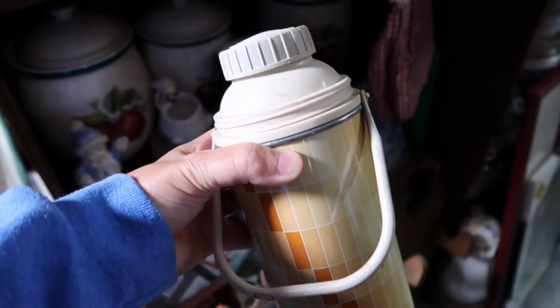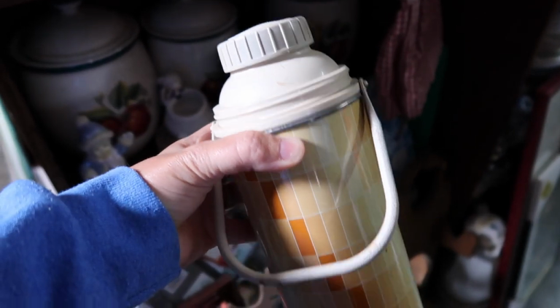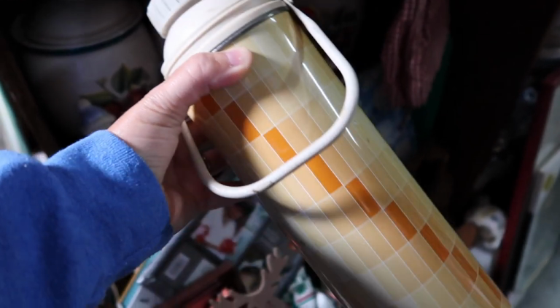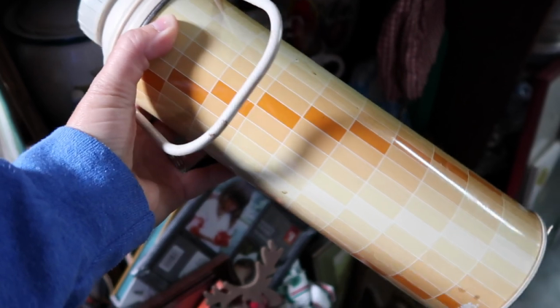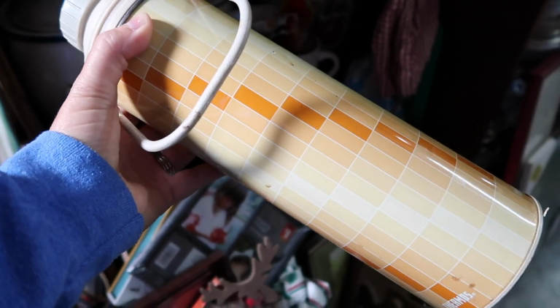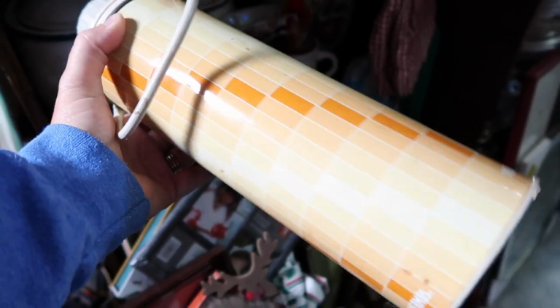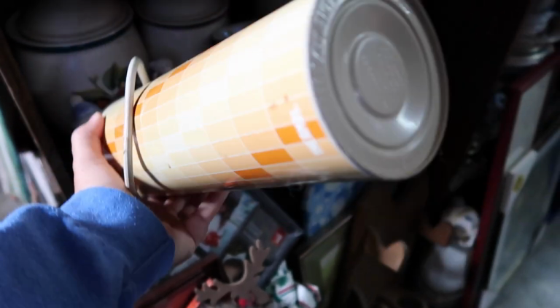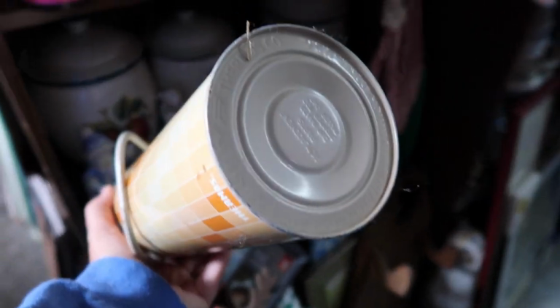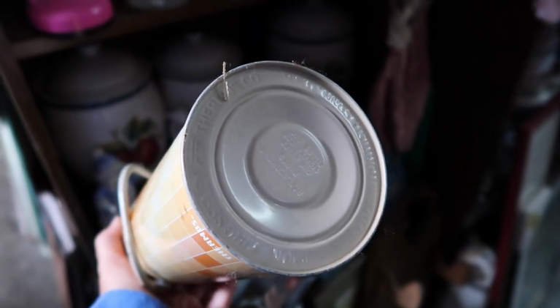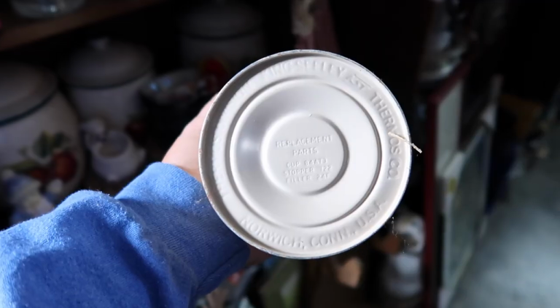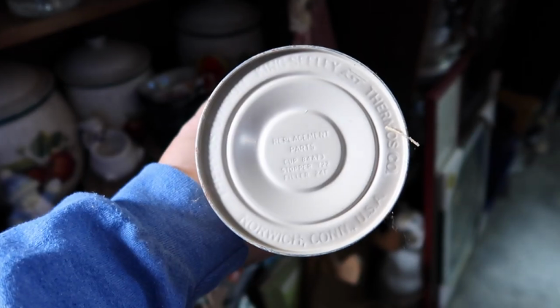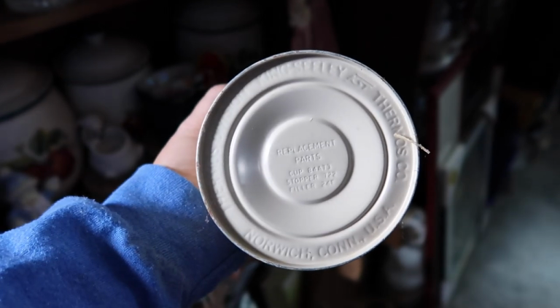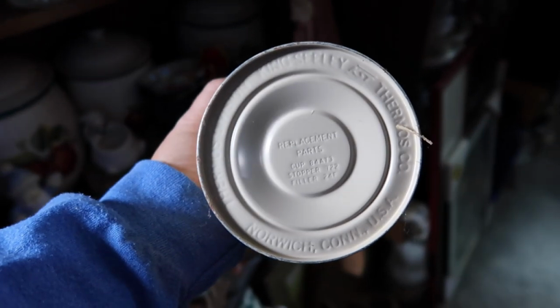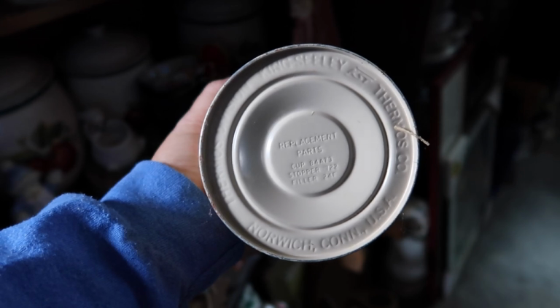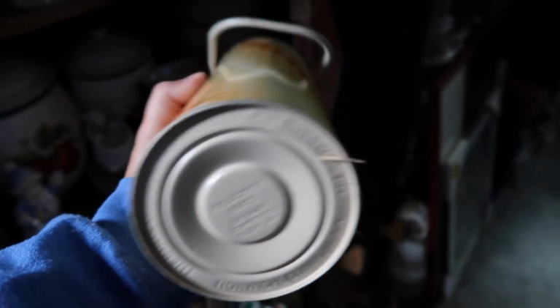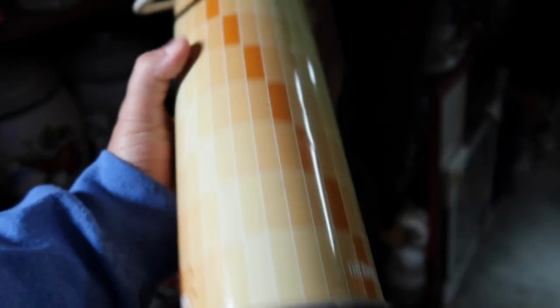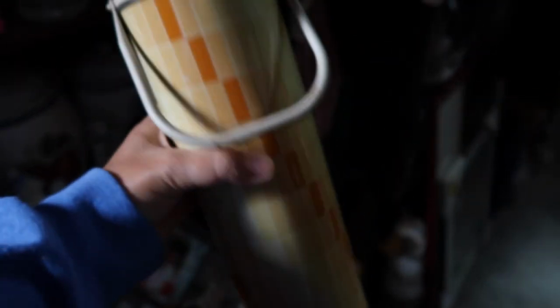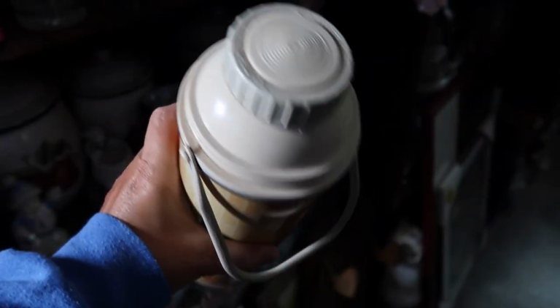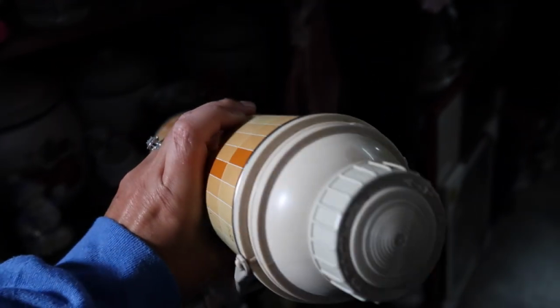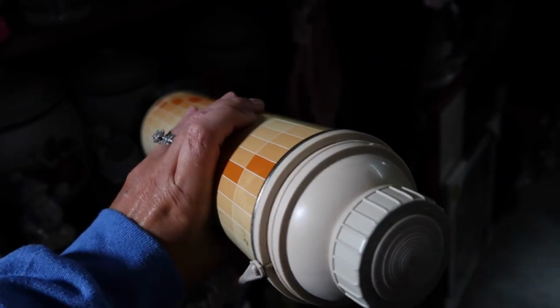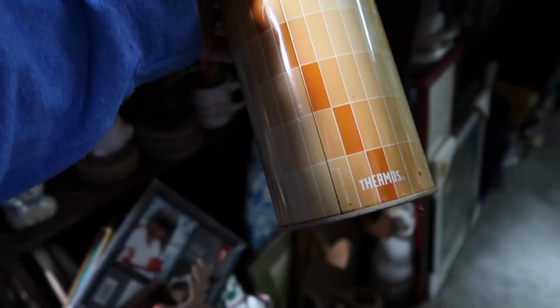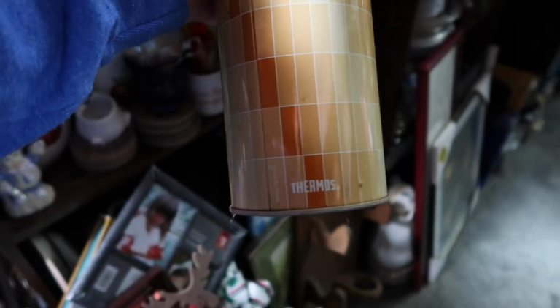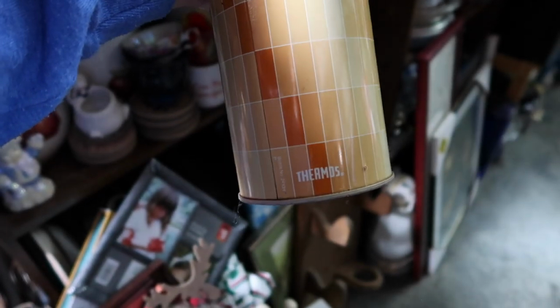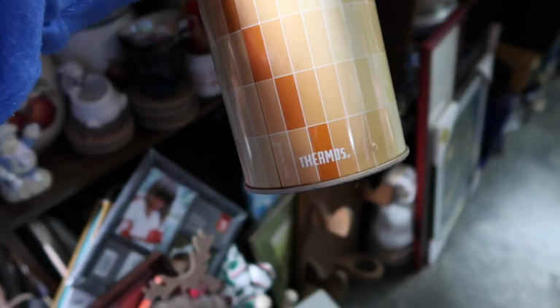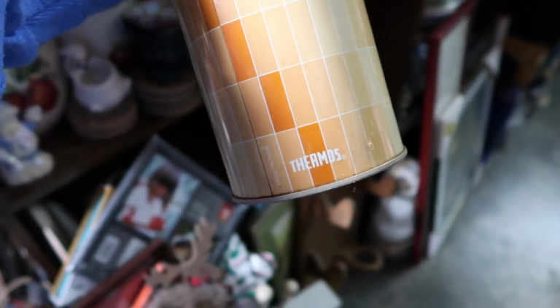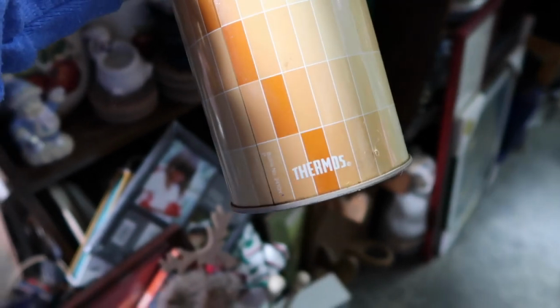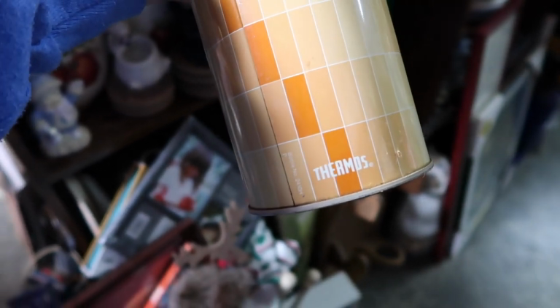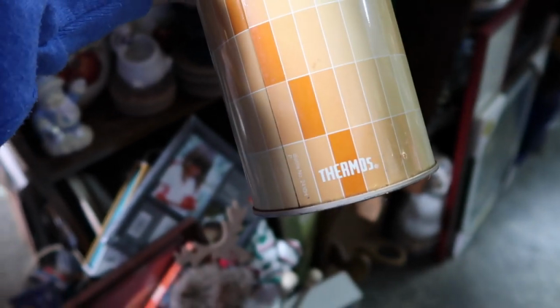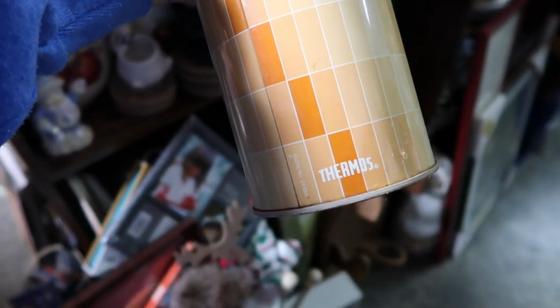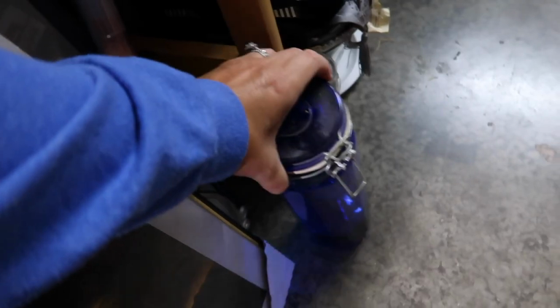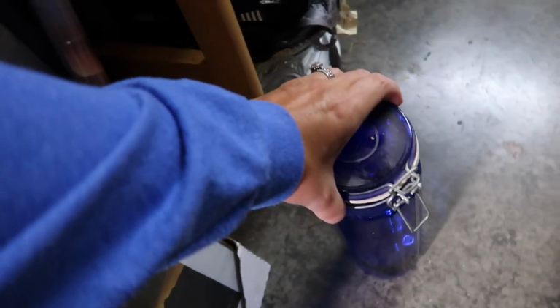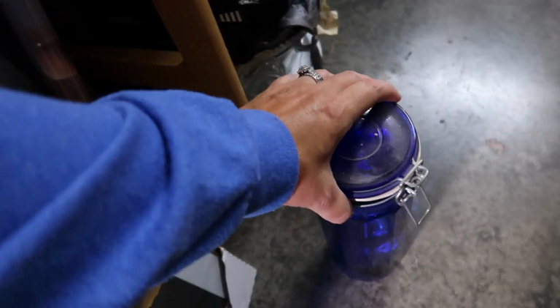I definitely thought this thermos here was pretty cool but I'm pretty sure that it is missing its top, so I did go ahead and decide to leave this here. I do like to collect the thermoses though, but I did decide to leave this one here because it seemed as though it was missing its top.